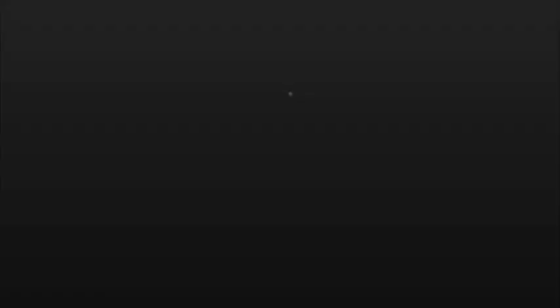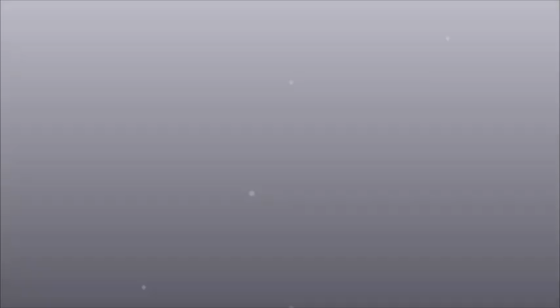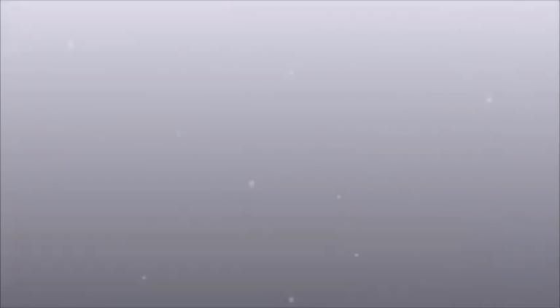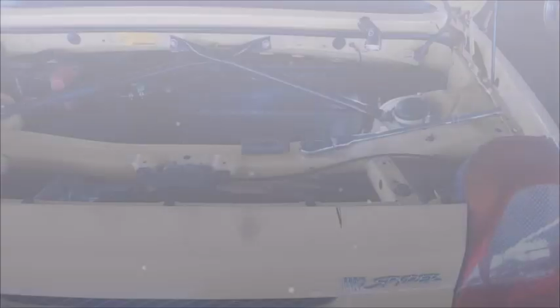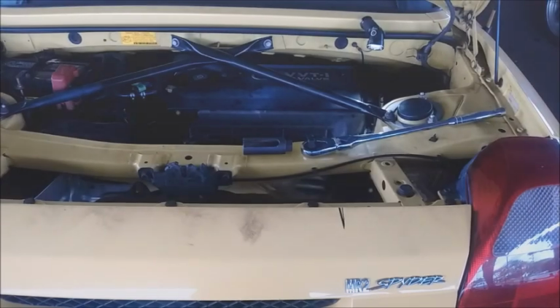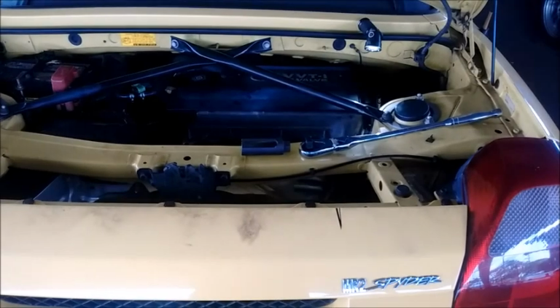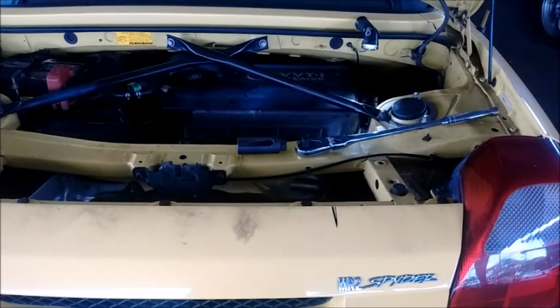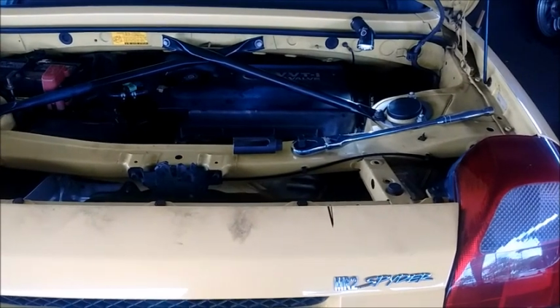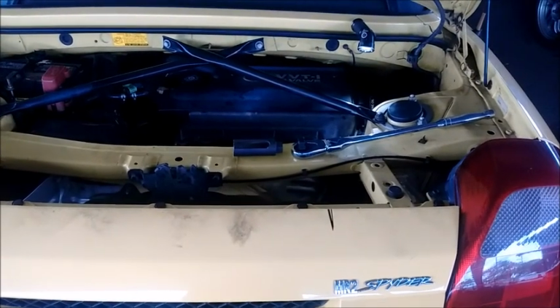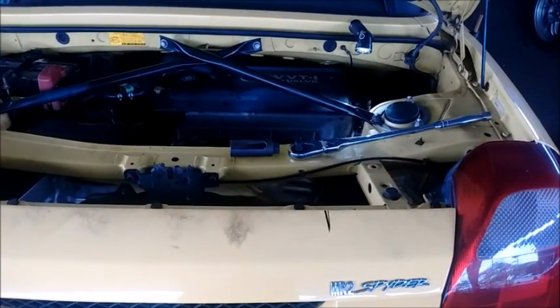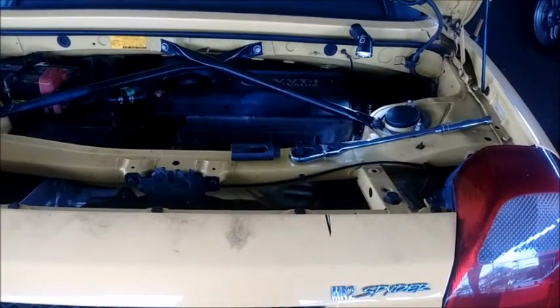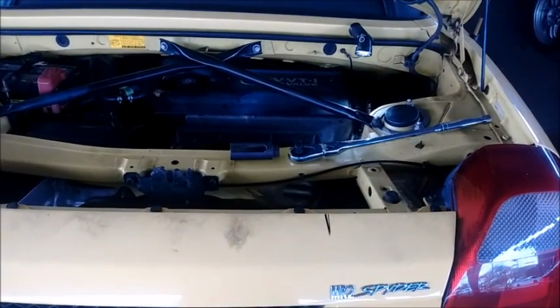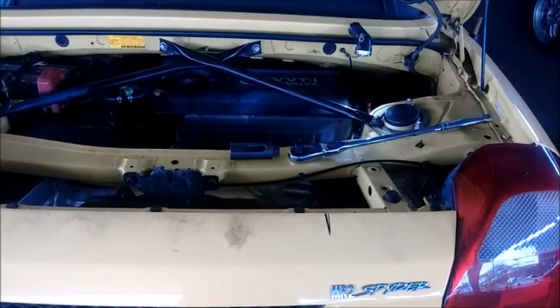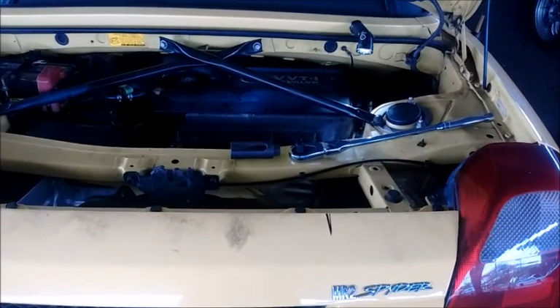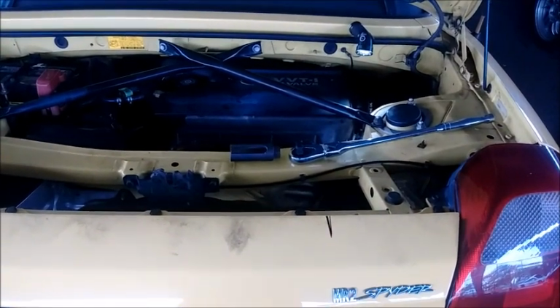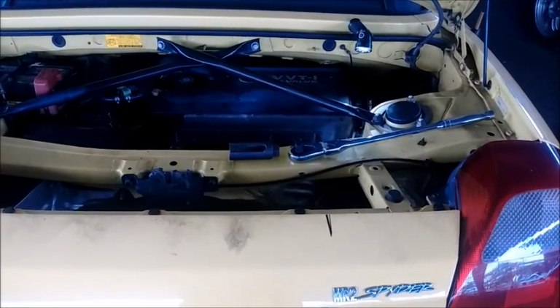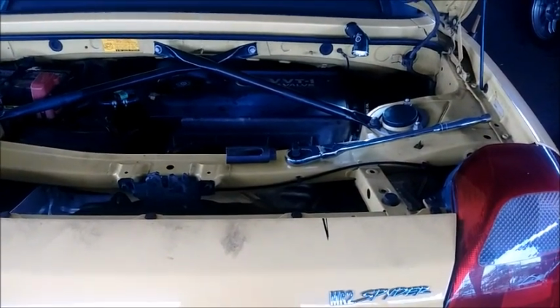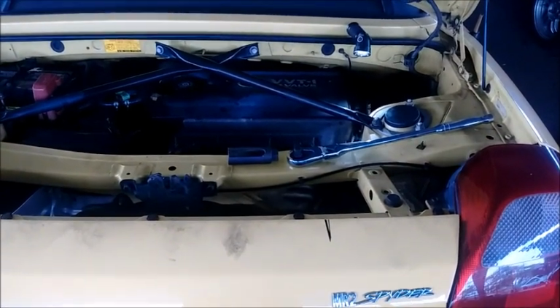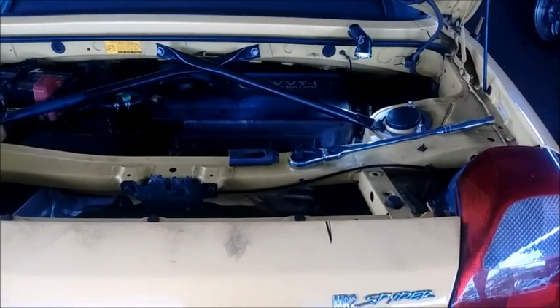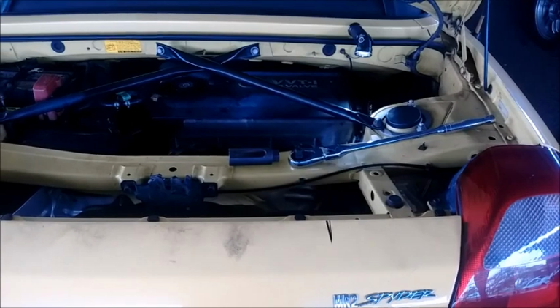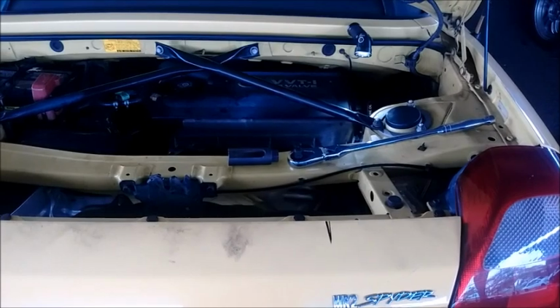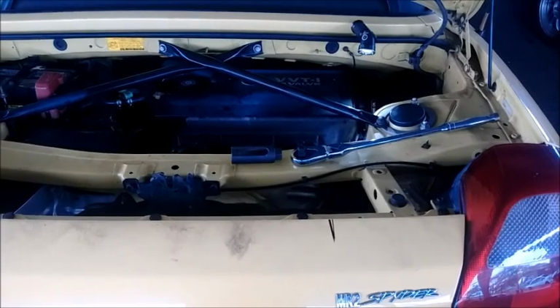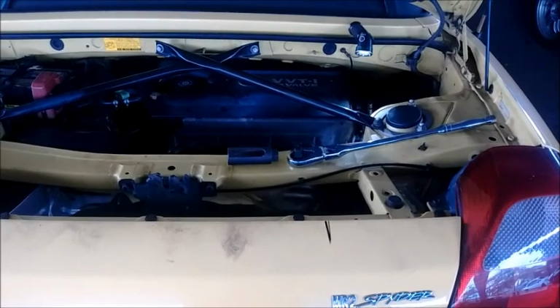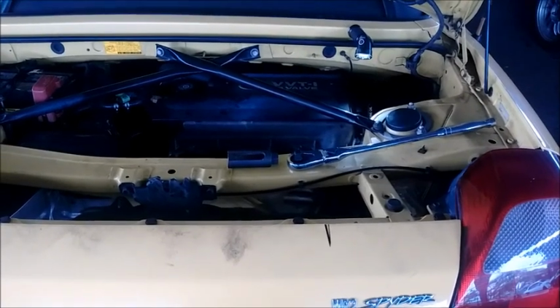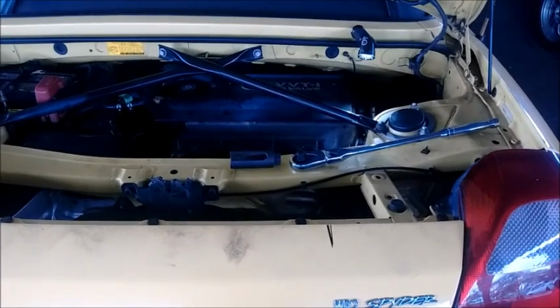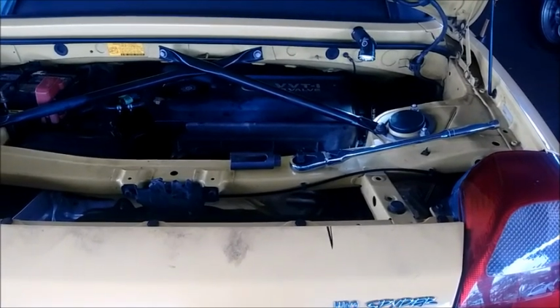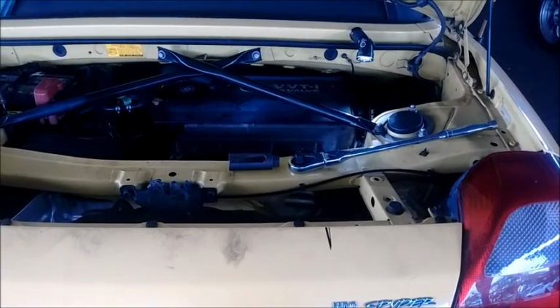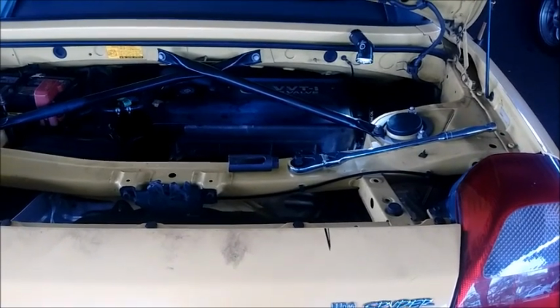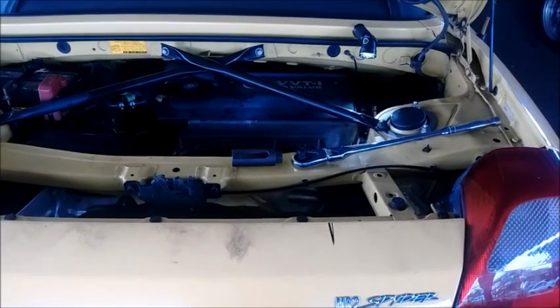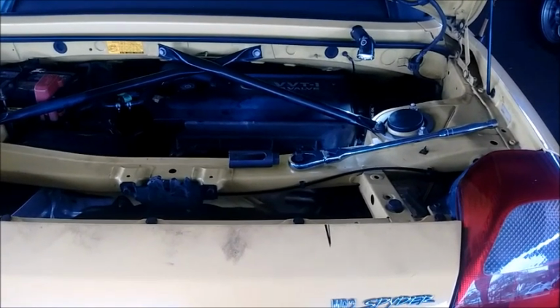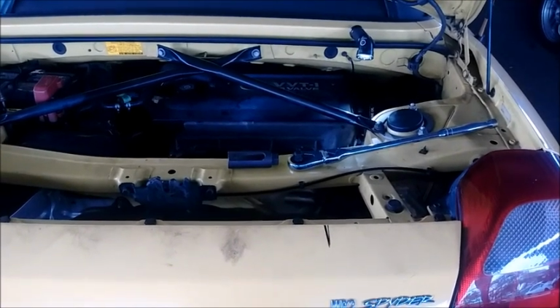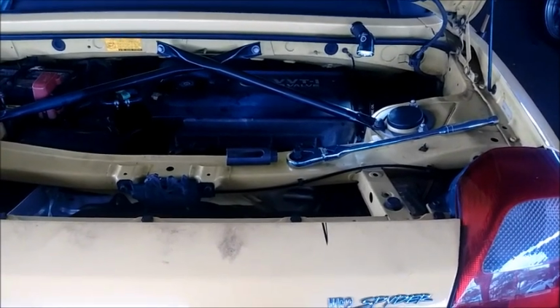Boys and girls, welcome to another edition of MR2 Spider for Dummies. This means you. Just kidding.